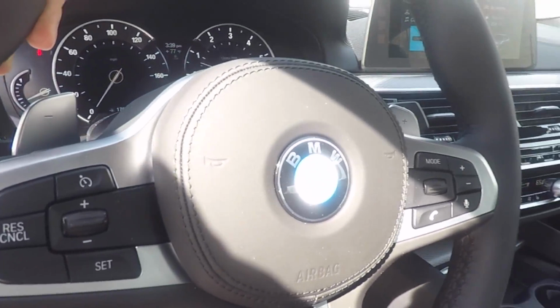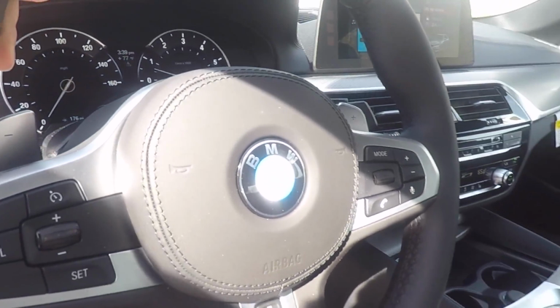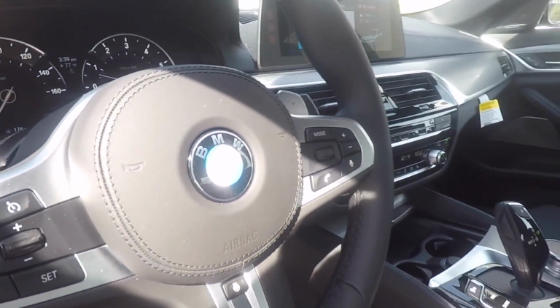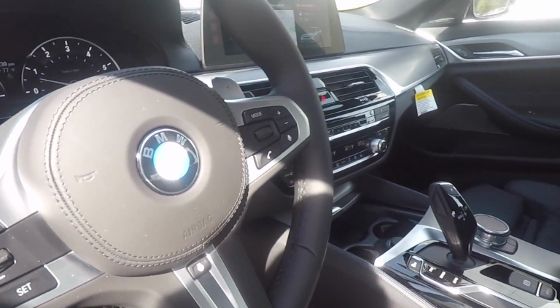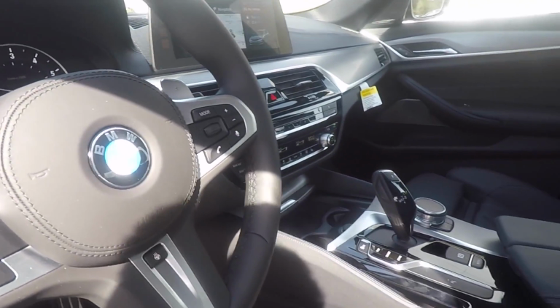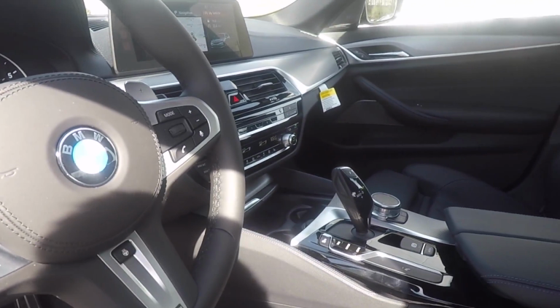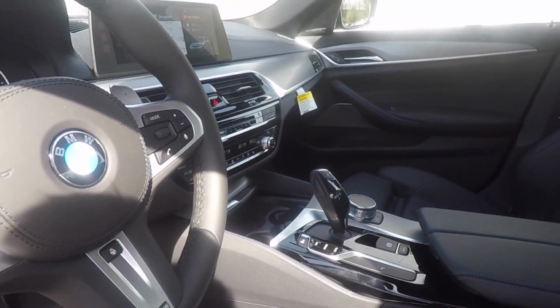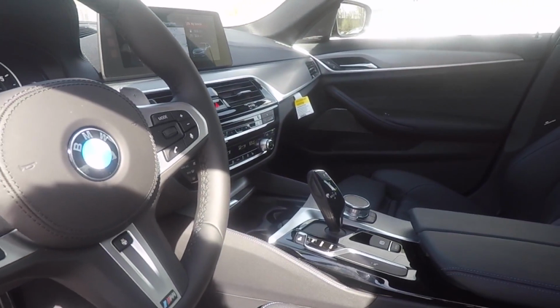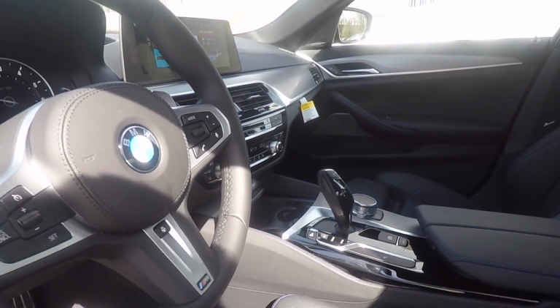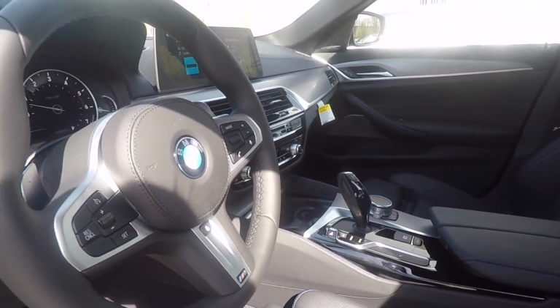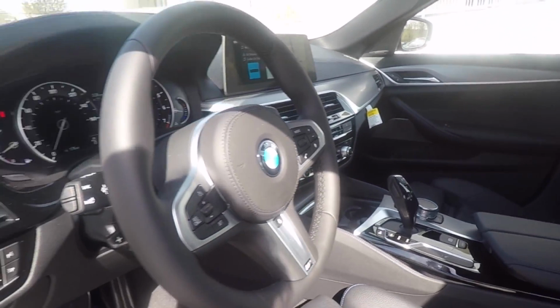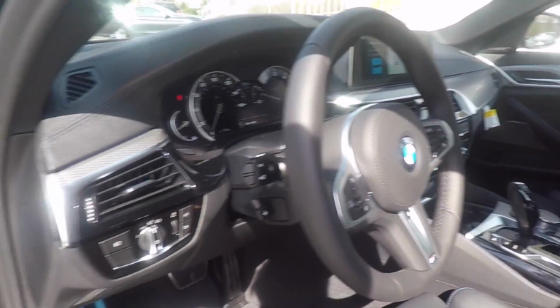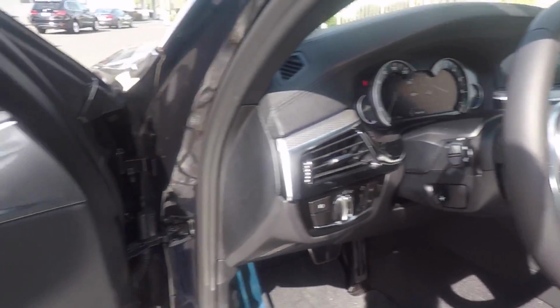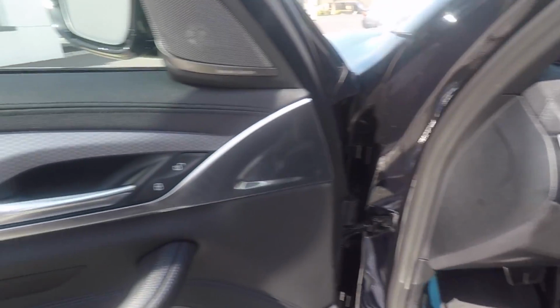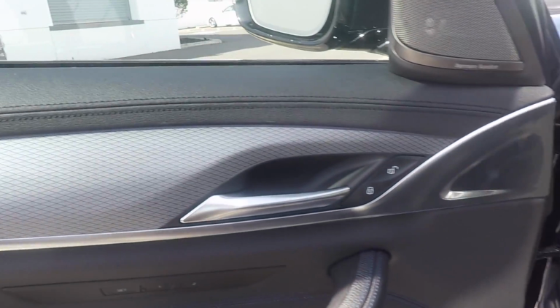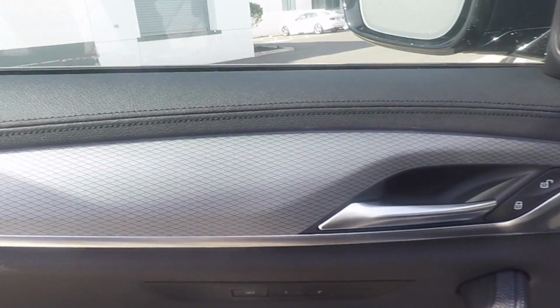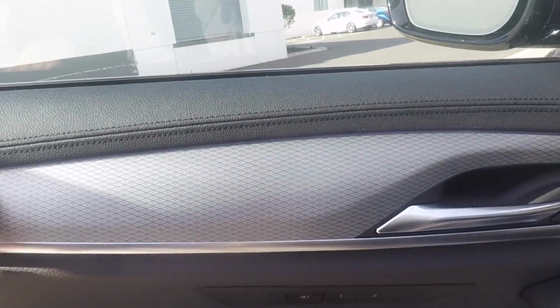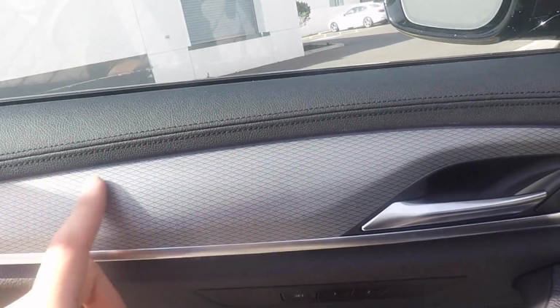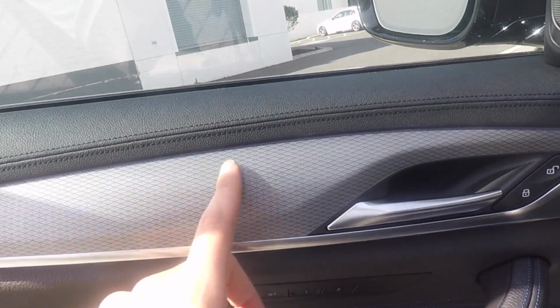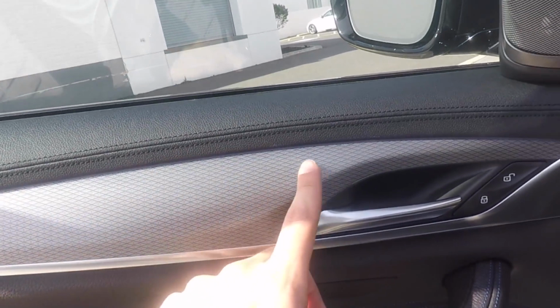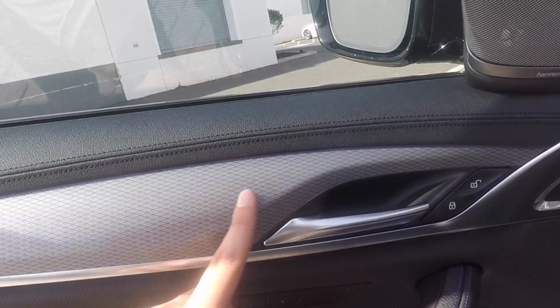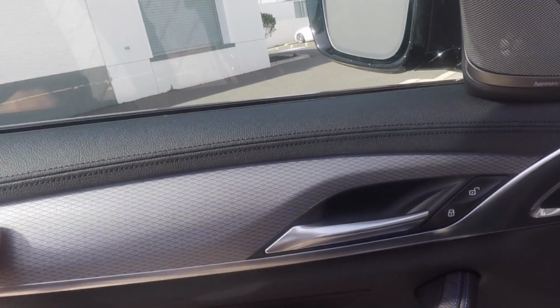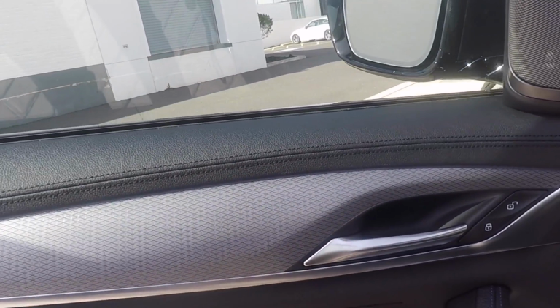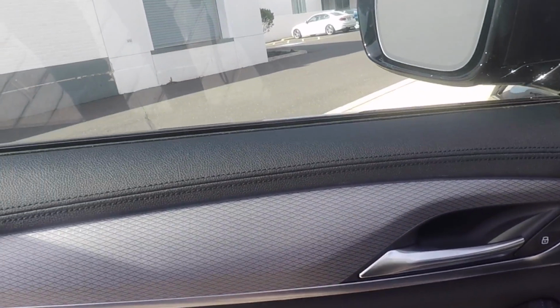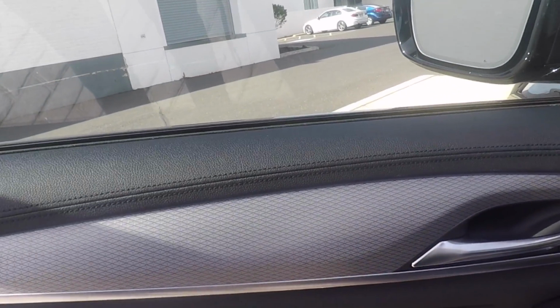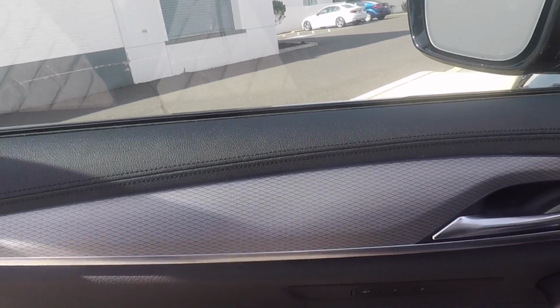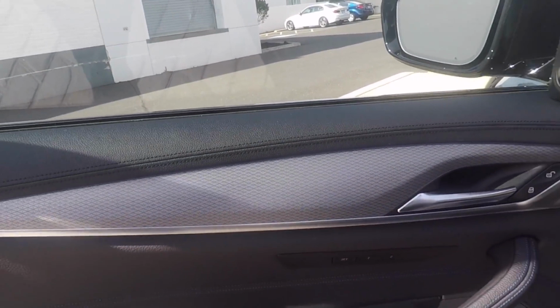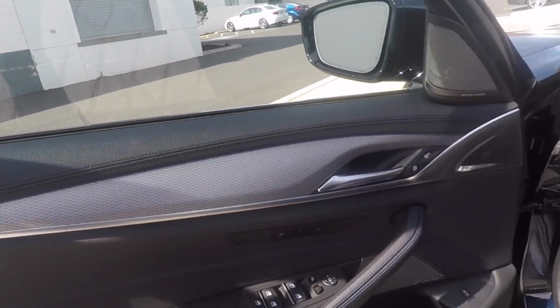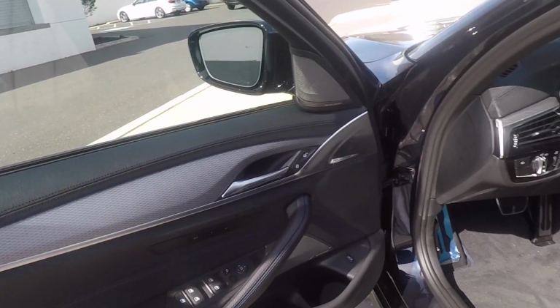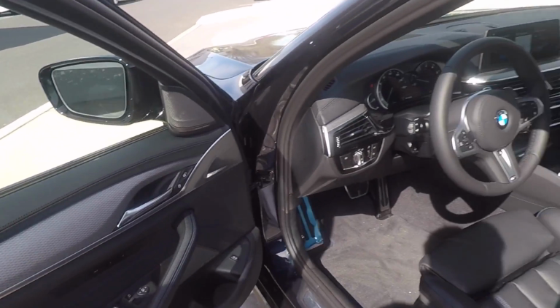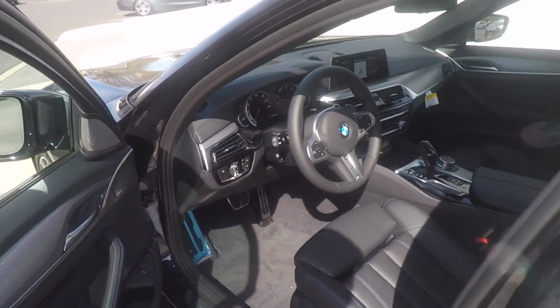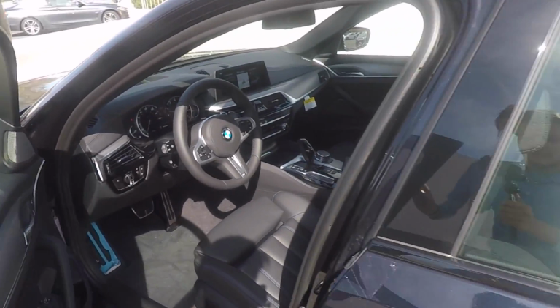I'm going to be back when it gets a little bit darker. I want to show you some of the LED lighting inside — I can't really see it right now. And then I'm going to do a point of view video for night driving.